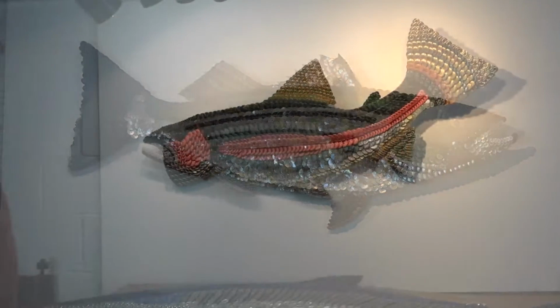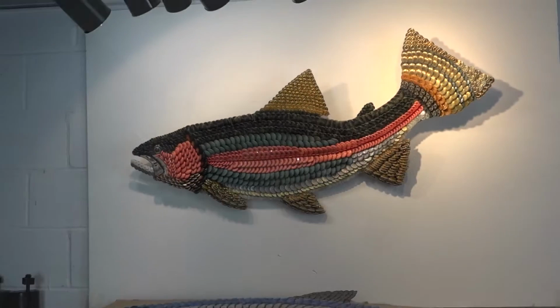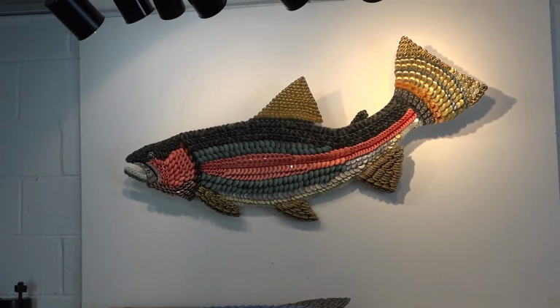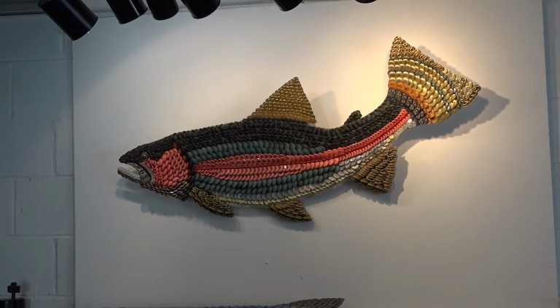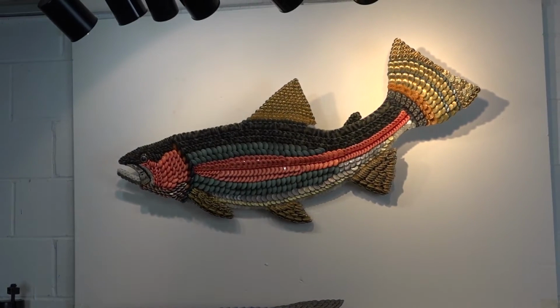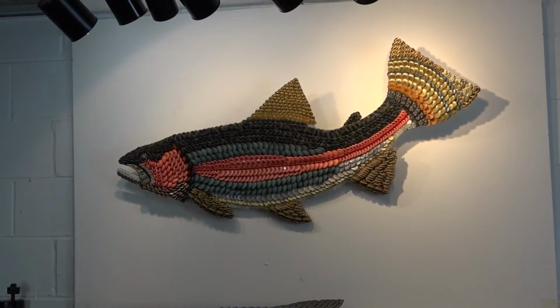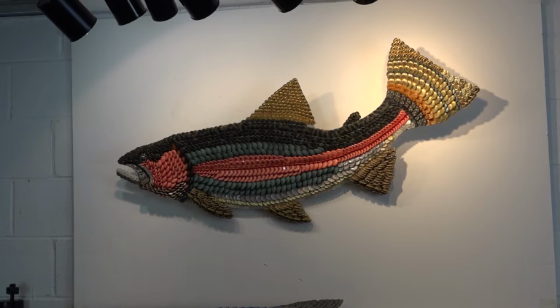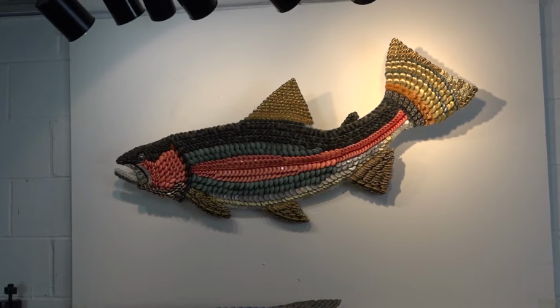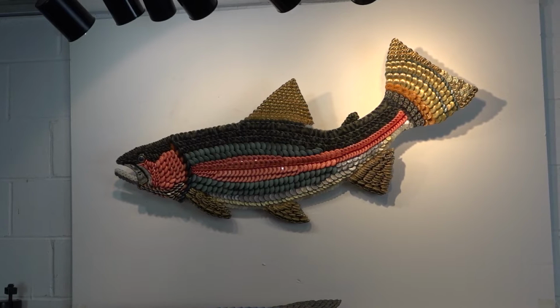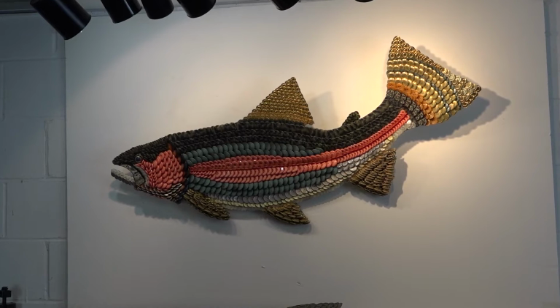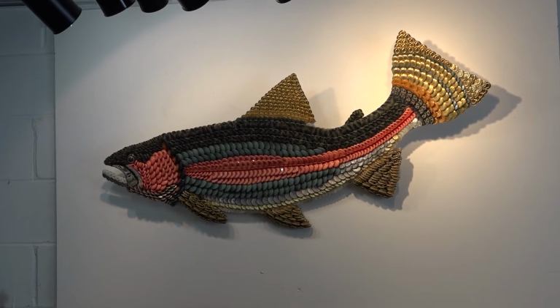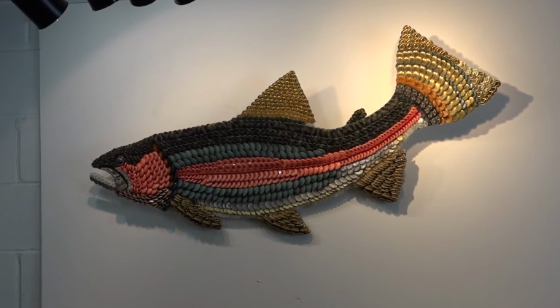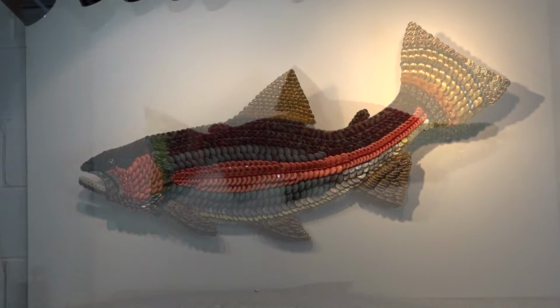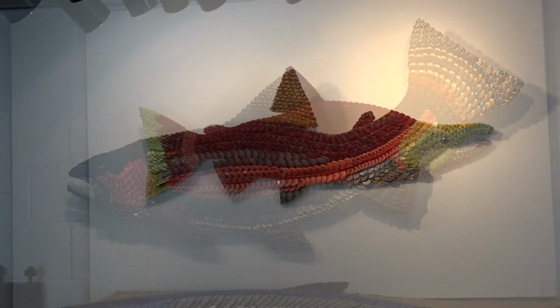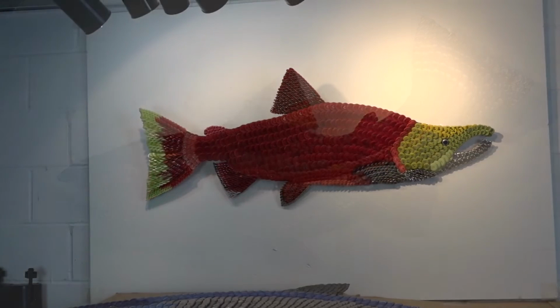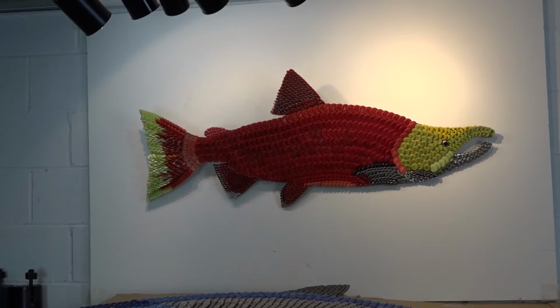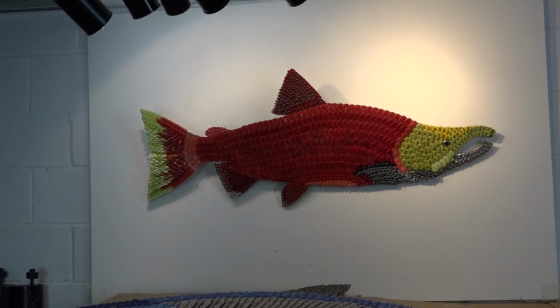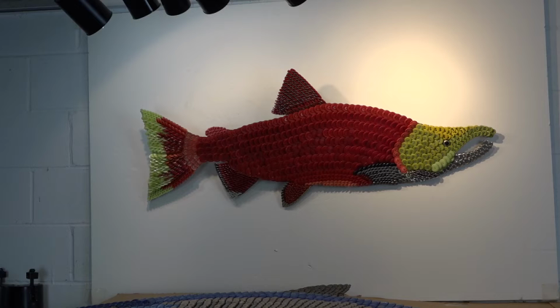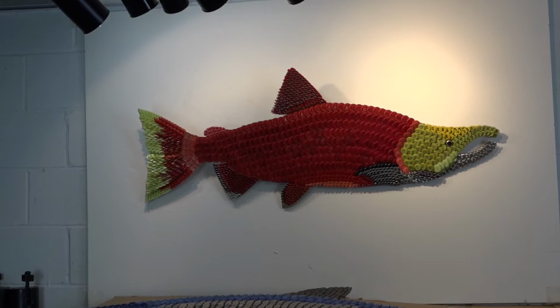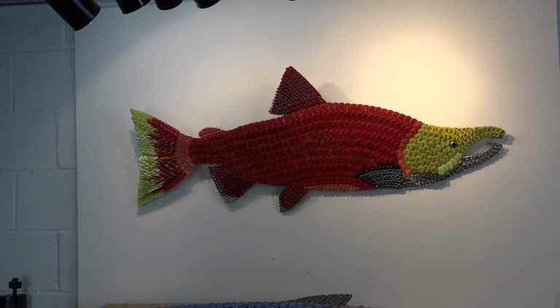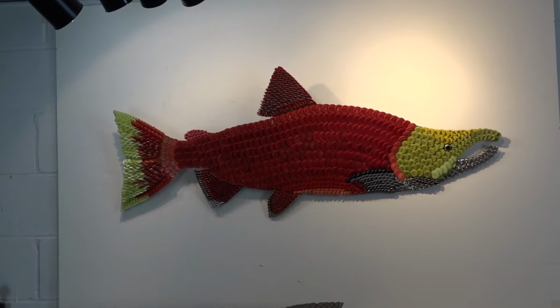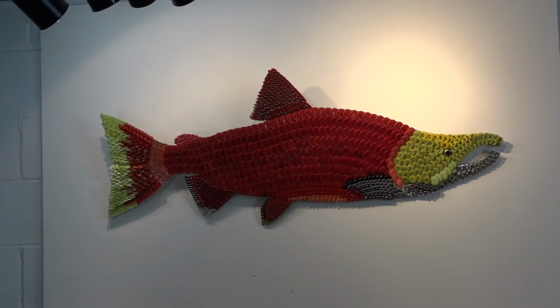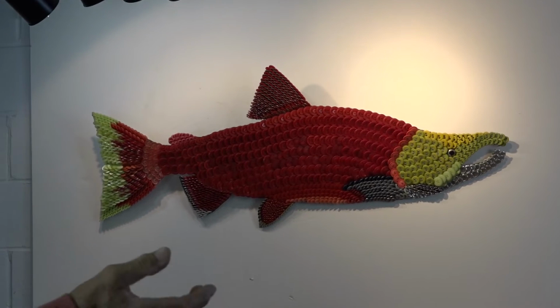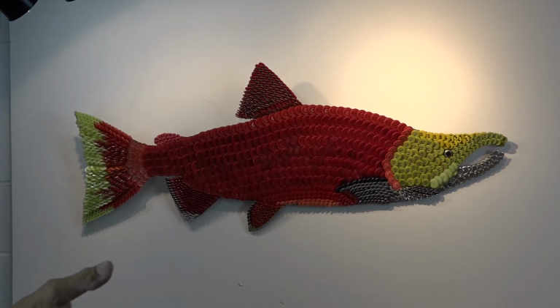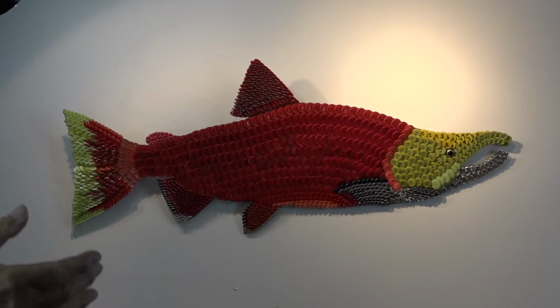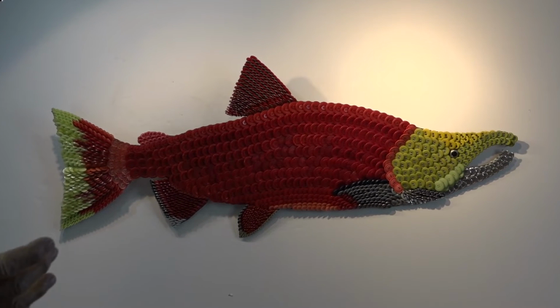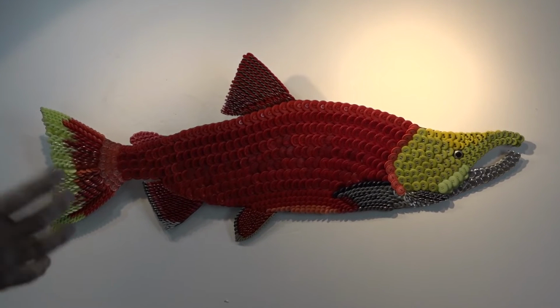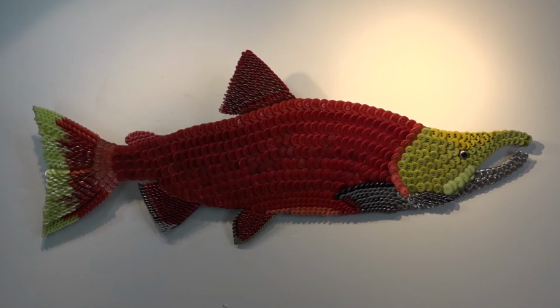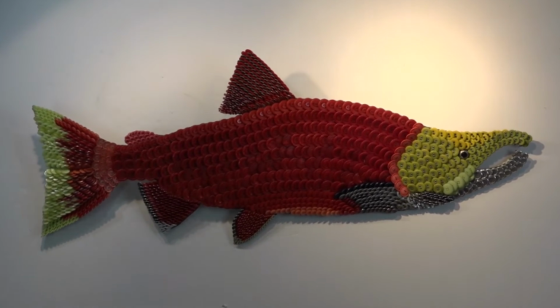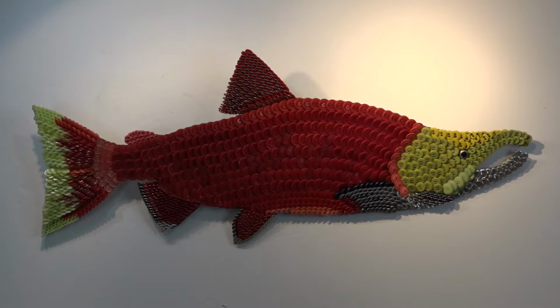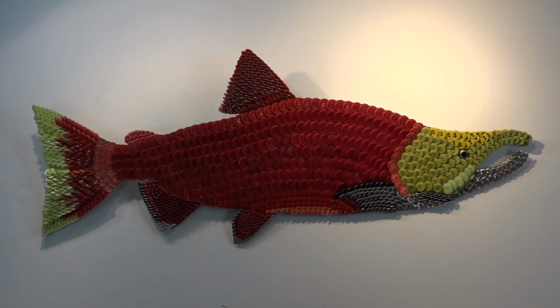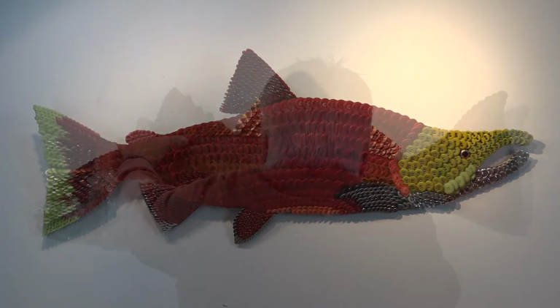That is the rainbow trout. That sockeye salmon — that tickles me silly. I just love how that turned out.